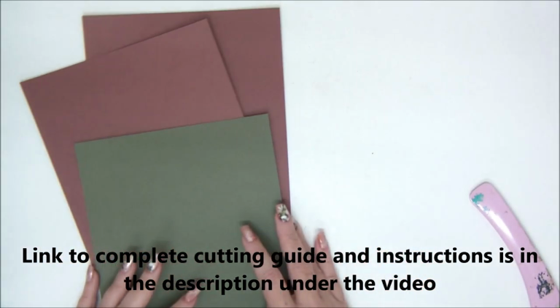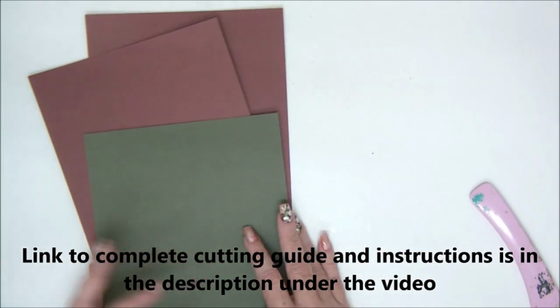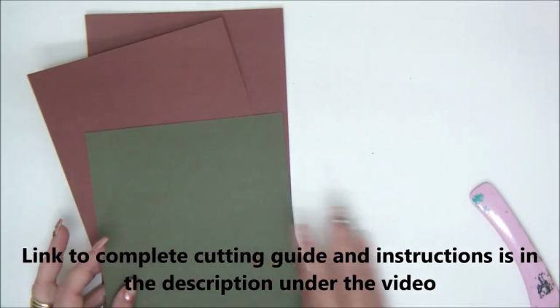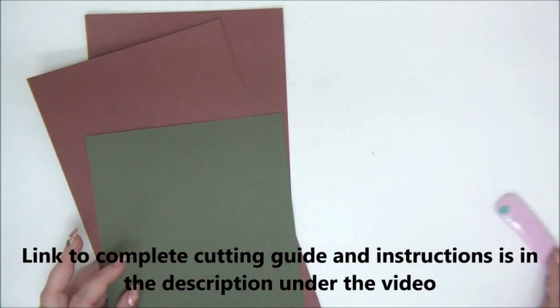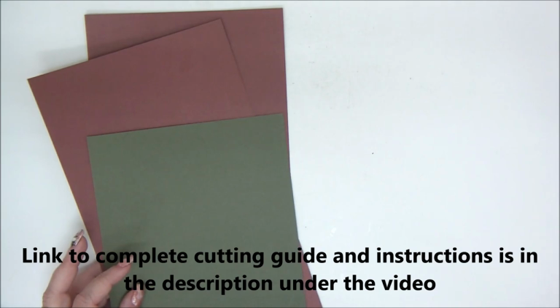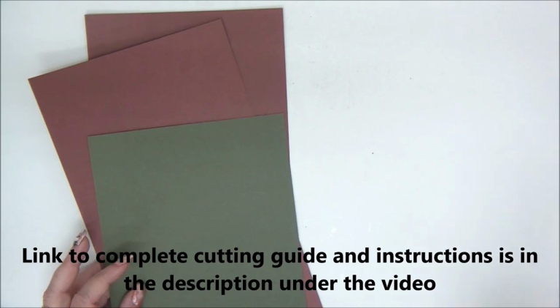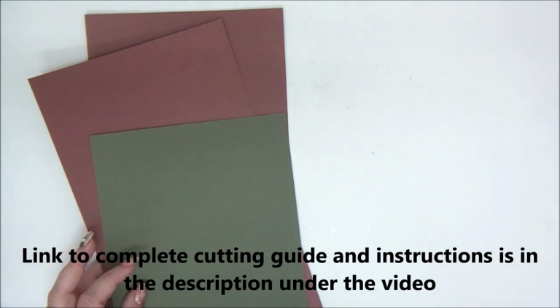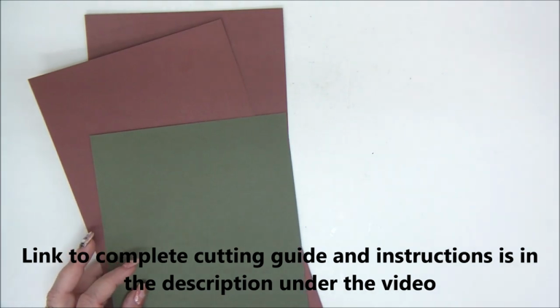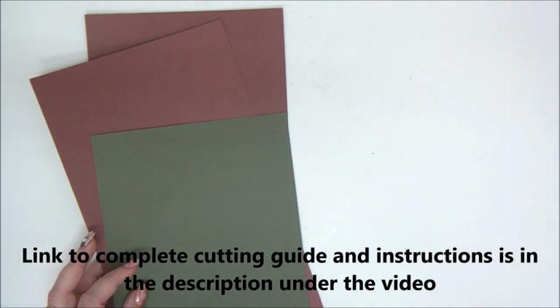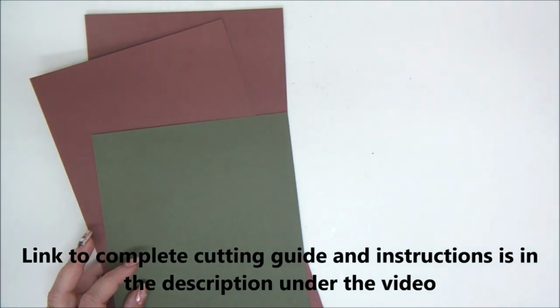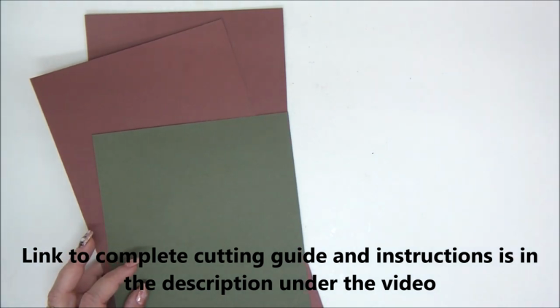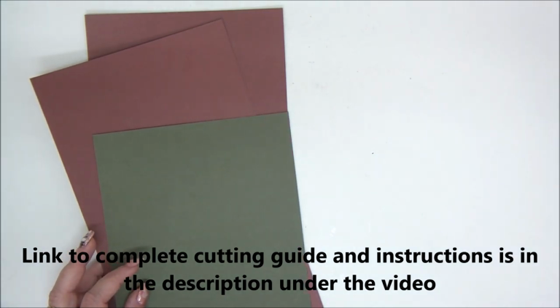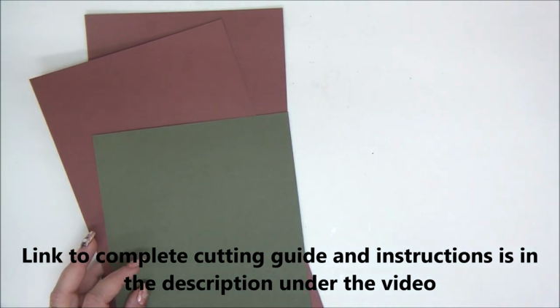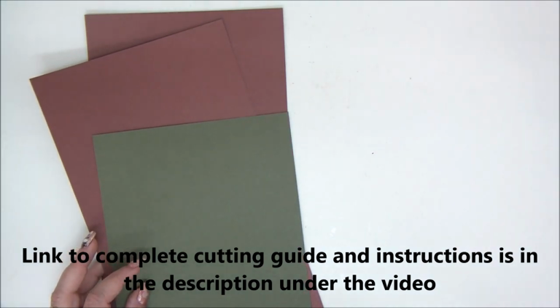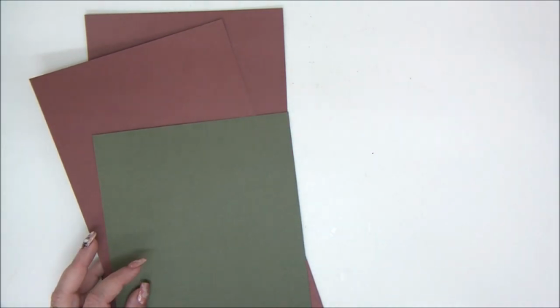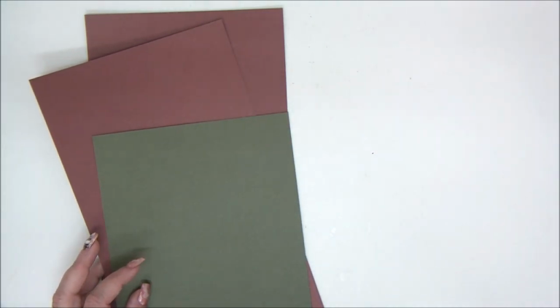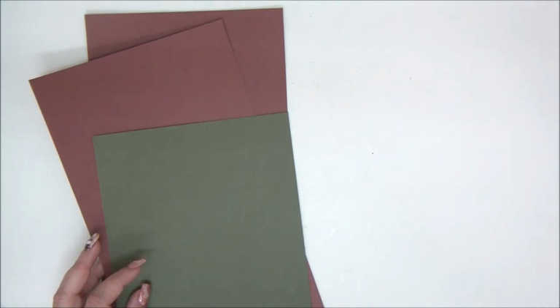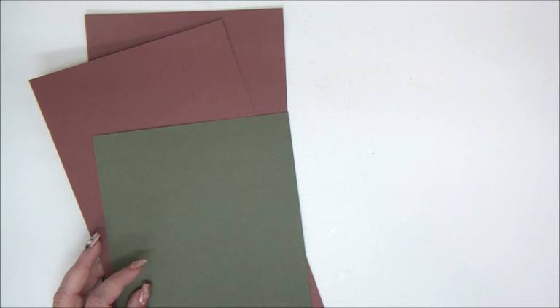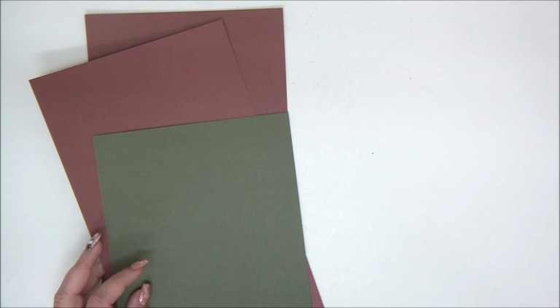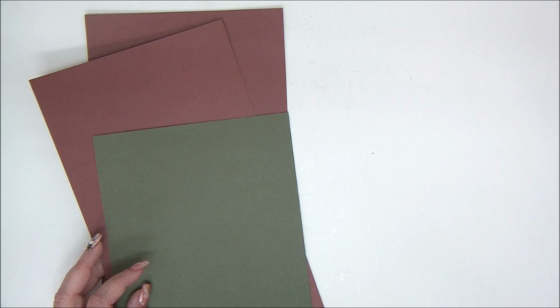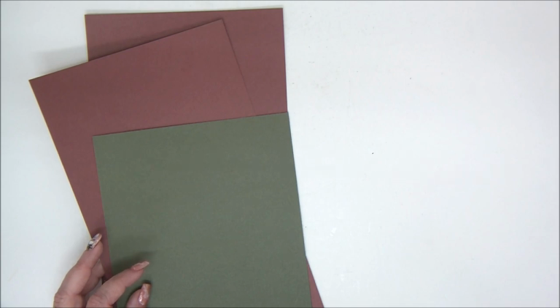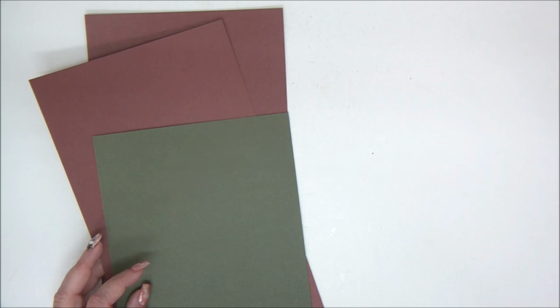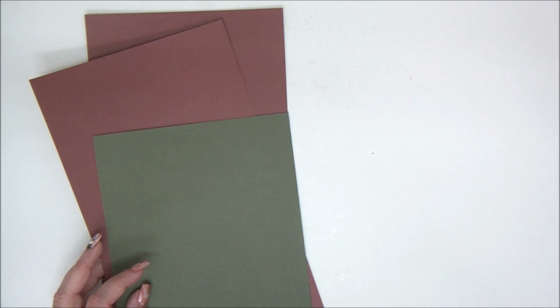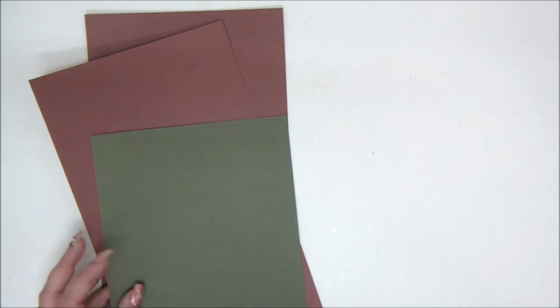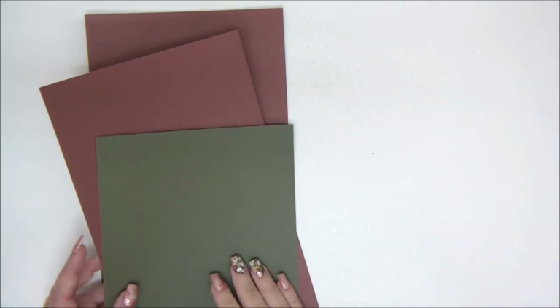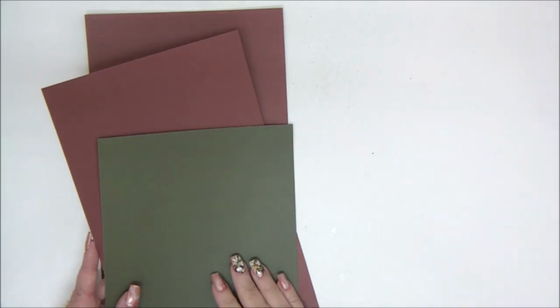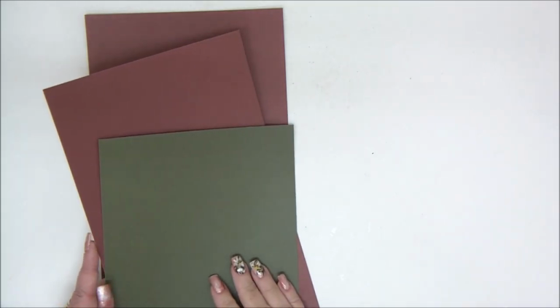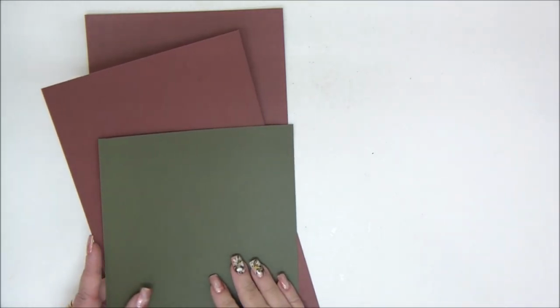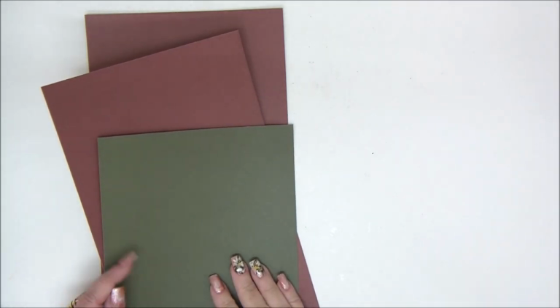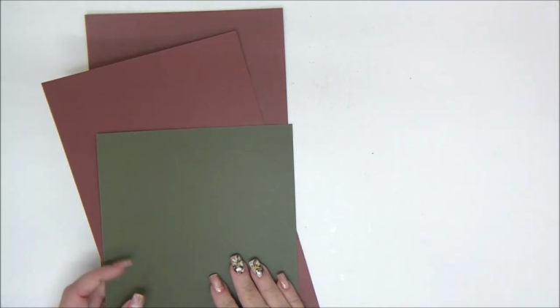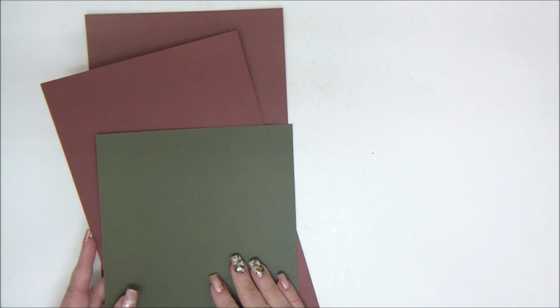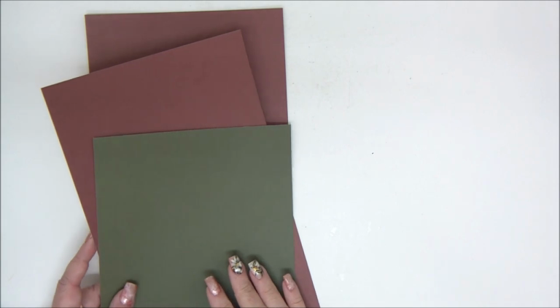We have all the measurements in the cutting guide that you can download from the link in the description under the video, so you can cut all the pieces in advance and then follow along to make the card.